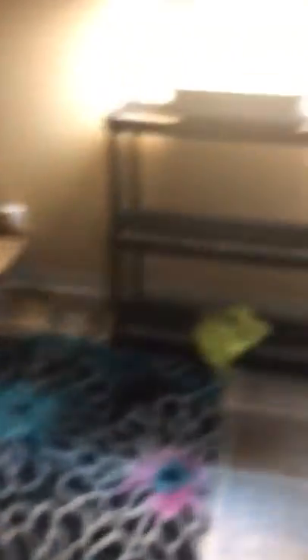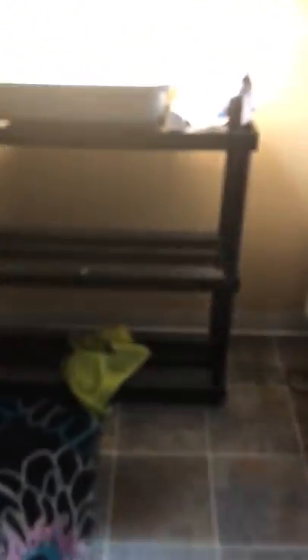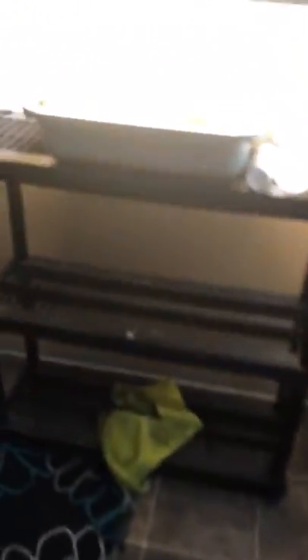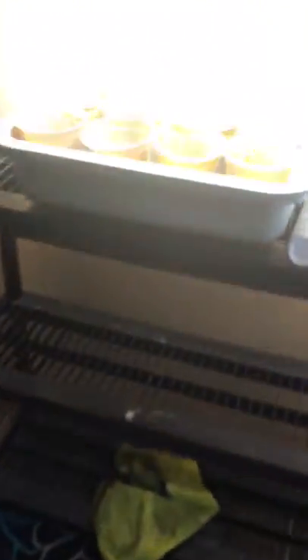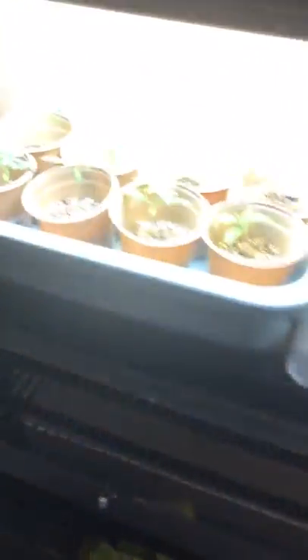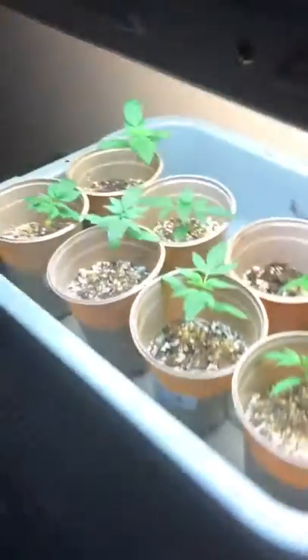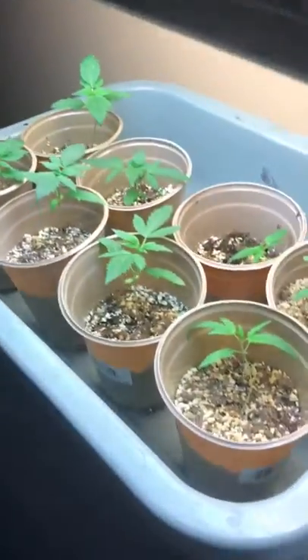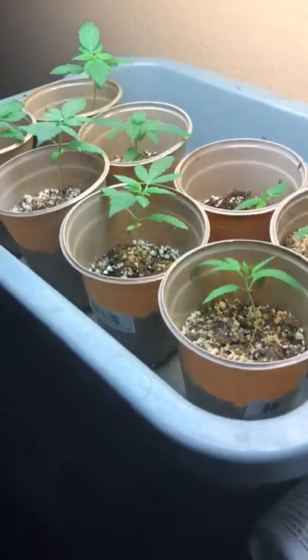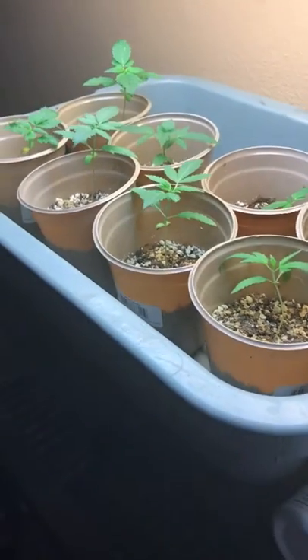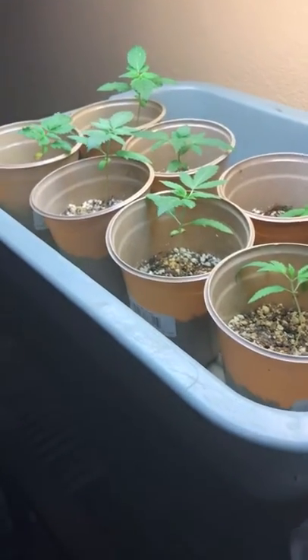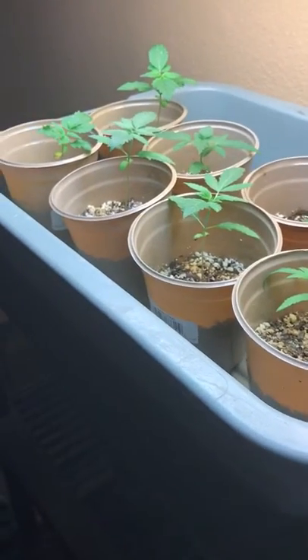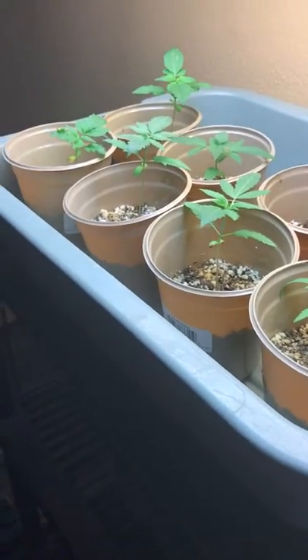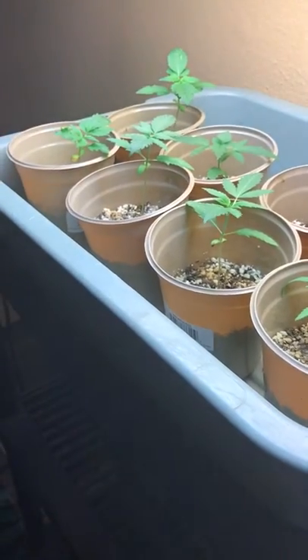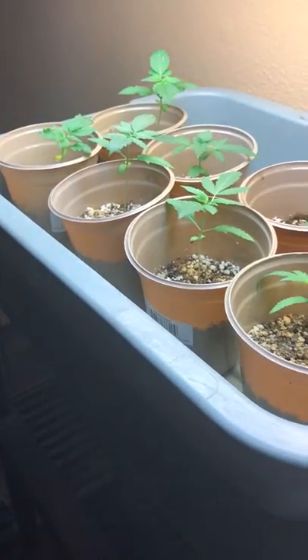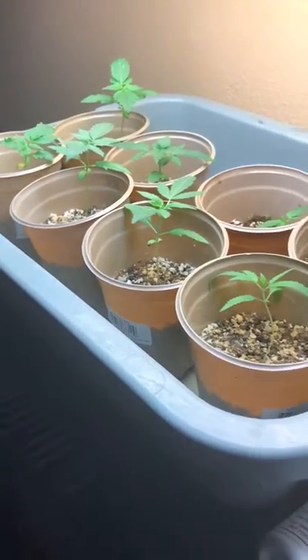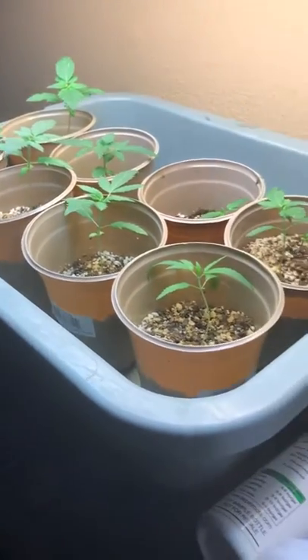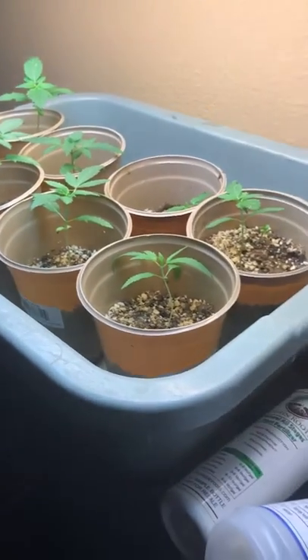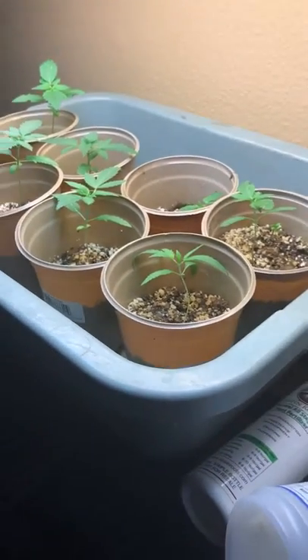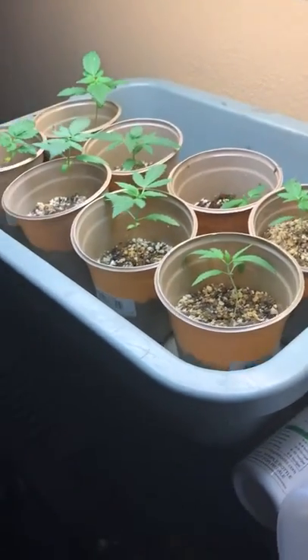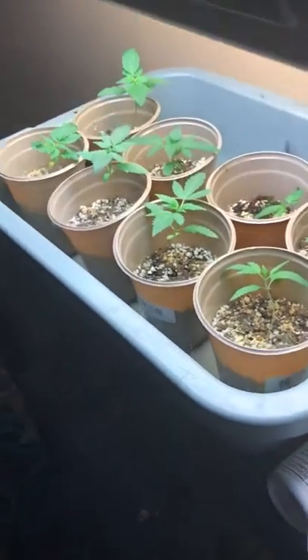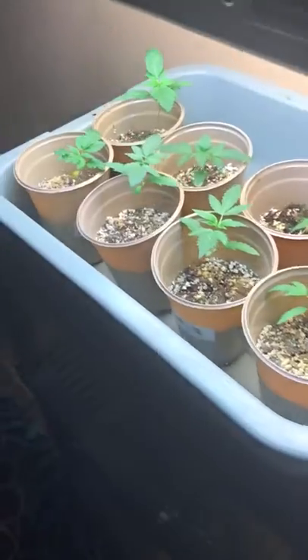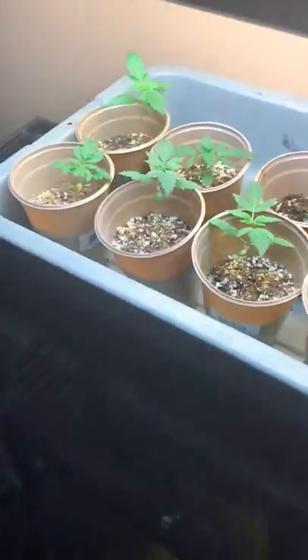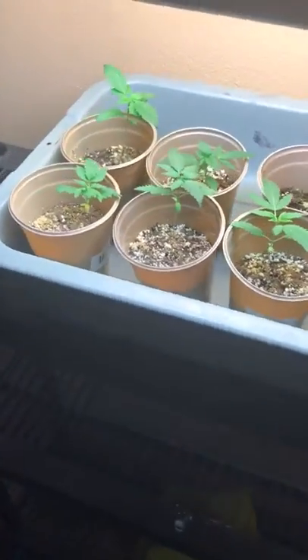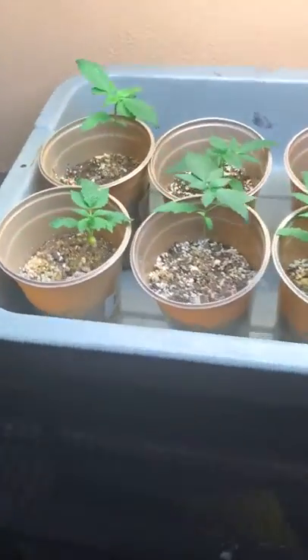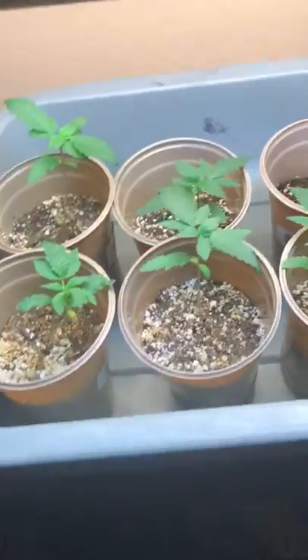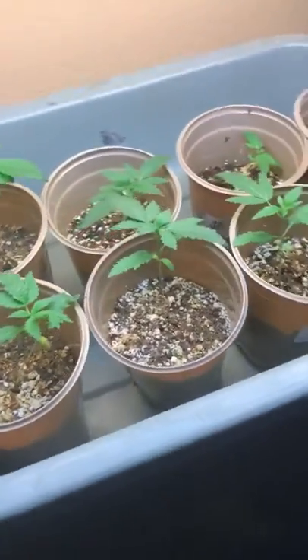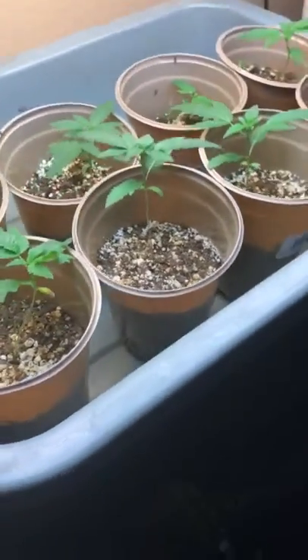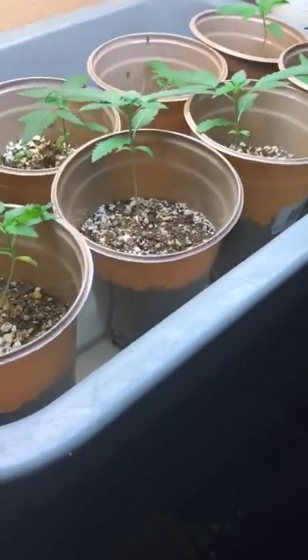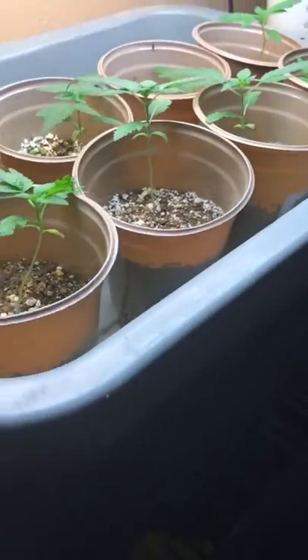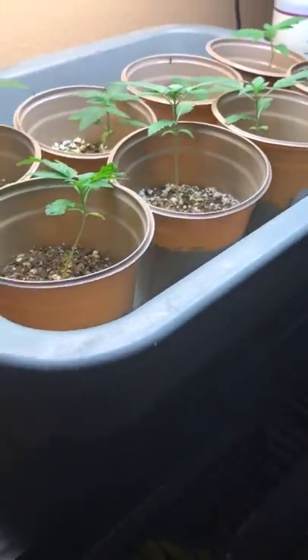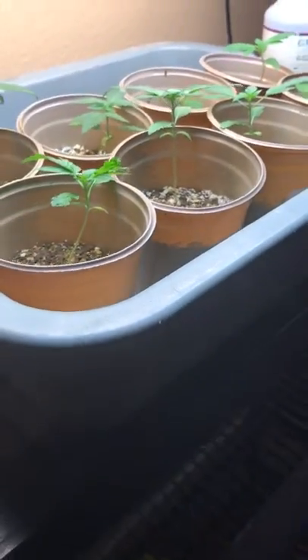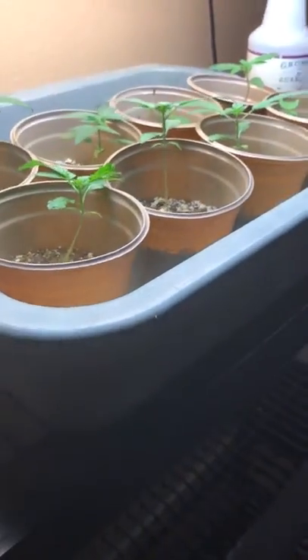I'm making this video log about this growing process I'm doing. It's just practice. Even if no one watches it, I'm just going to document it.